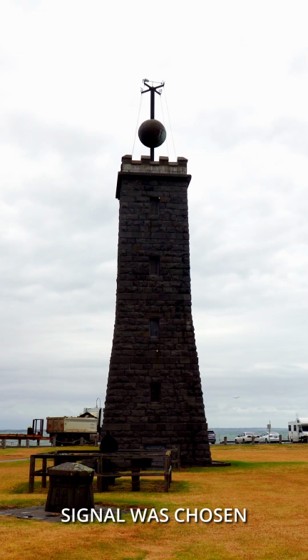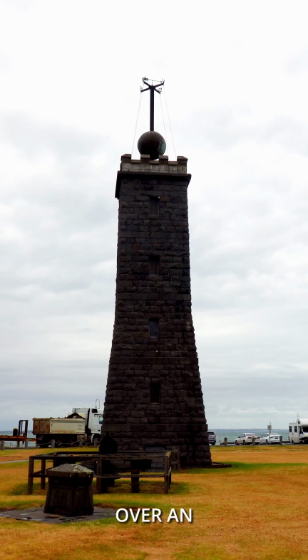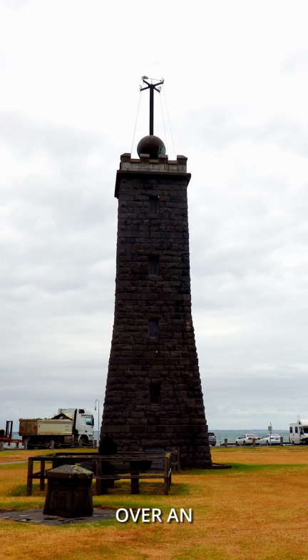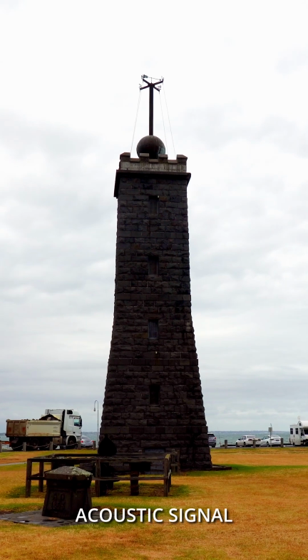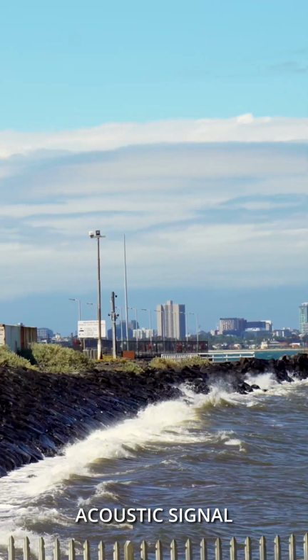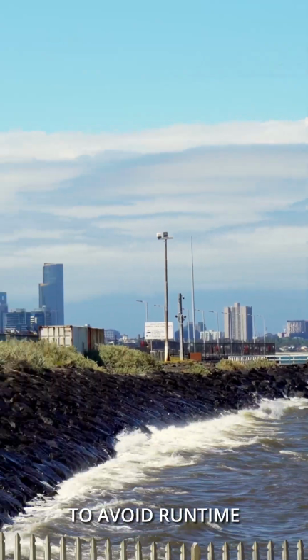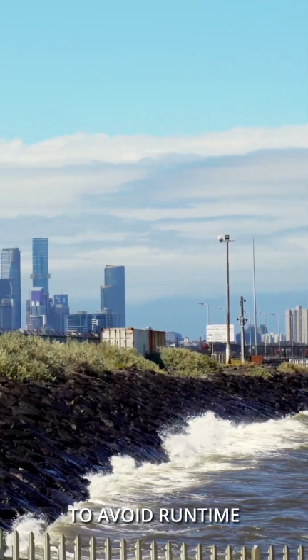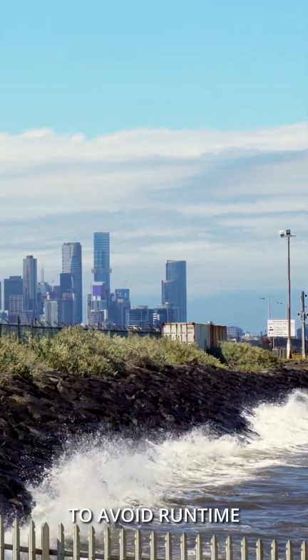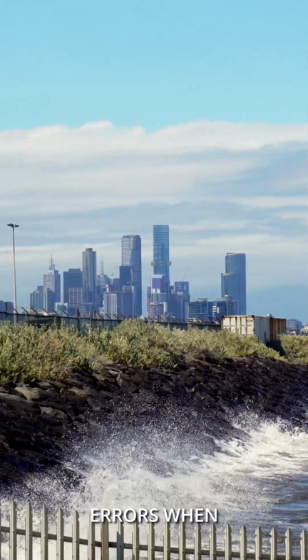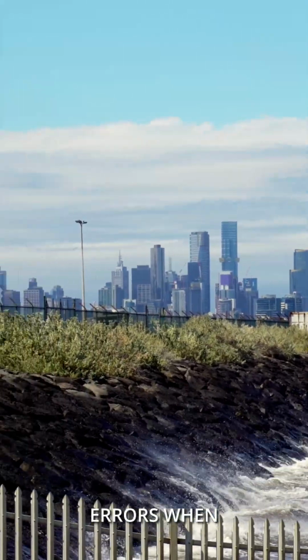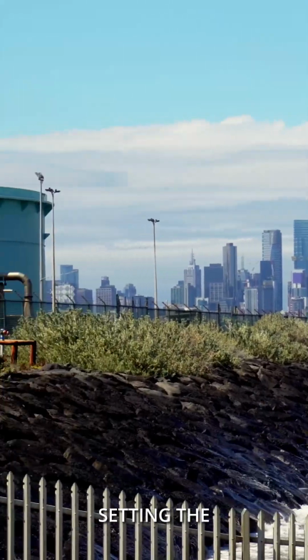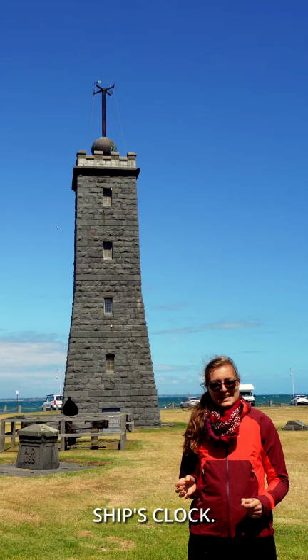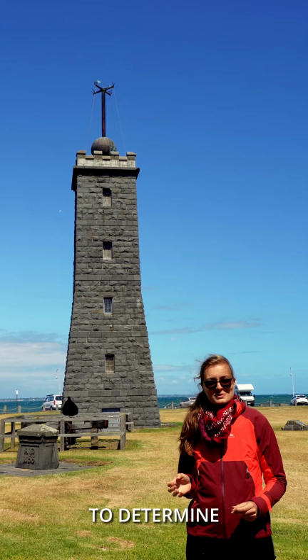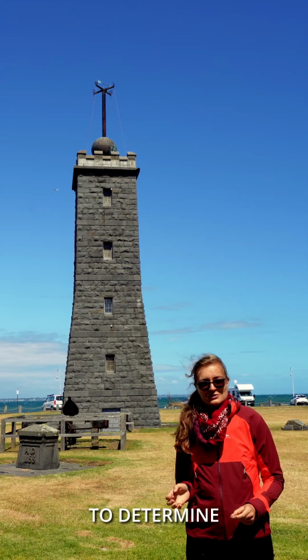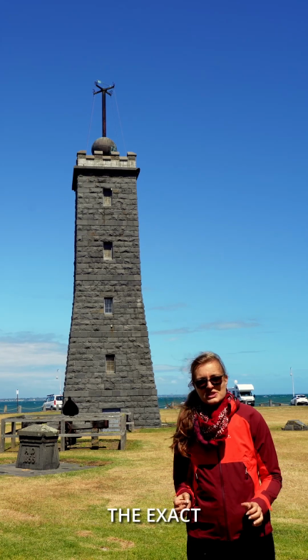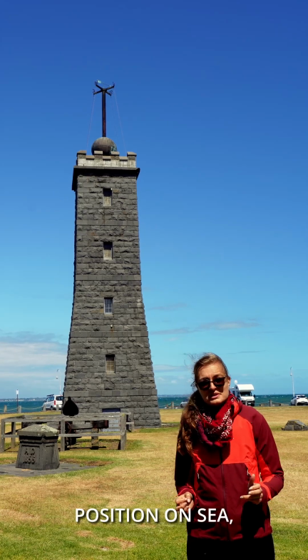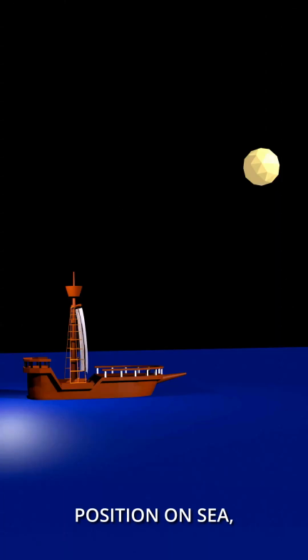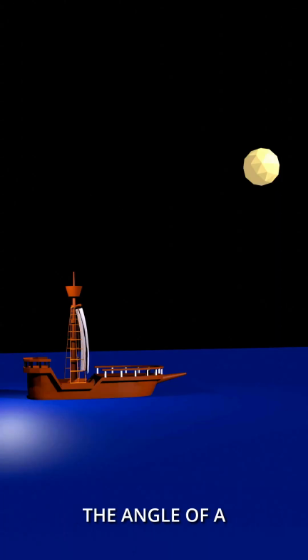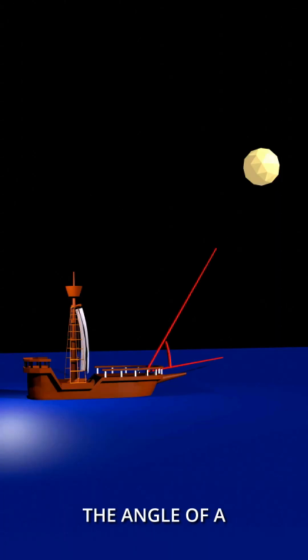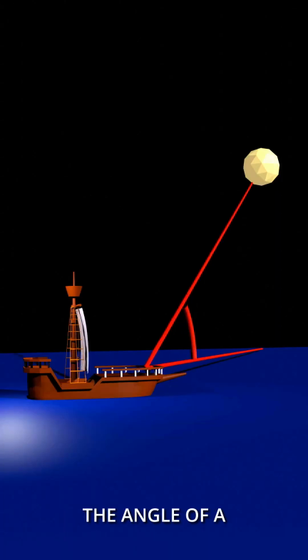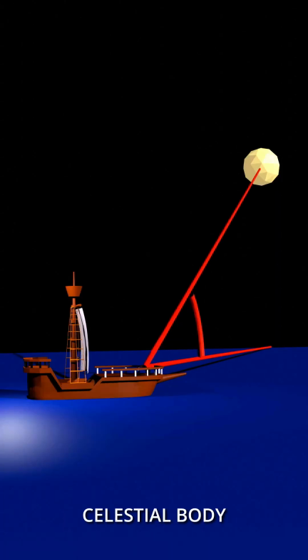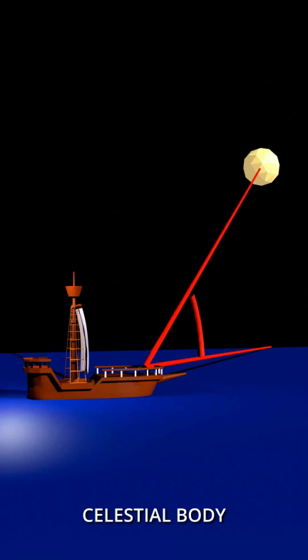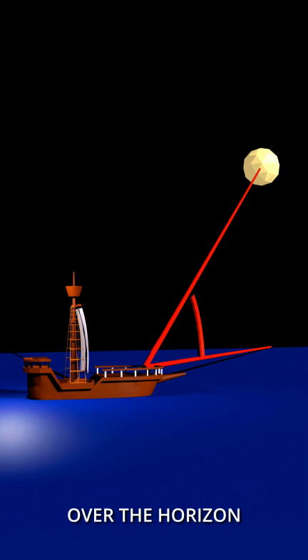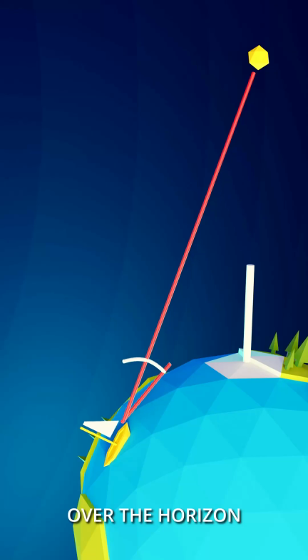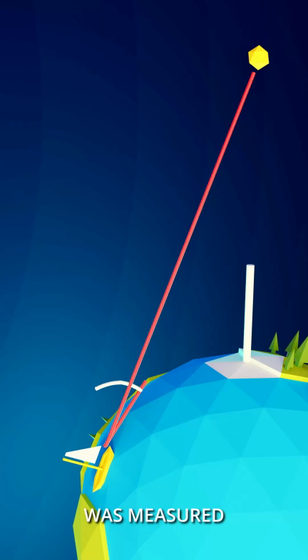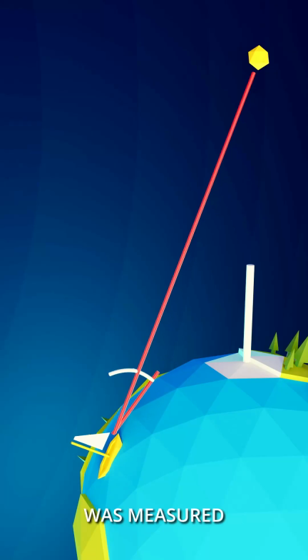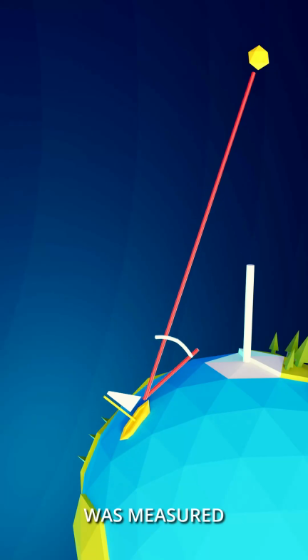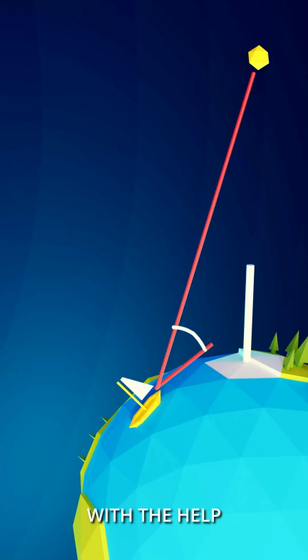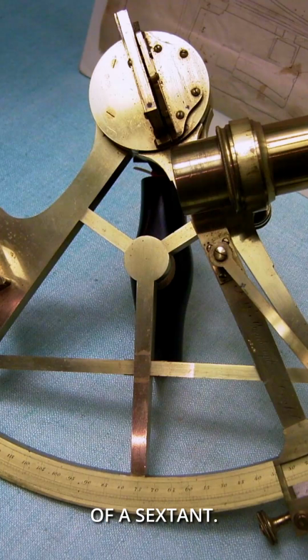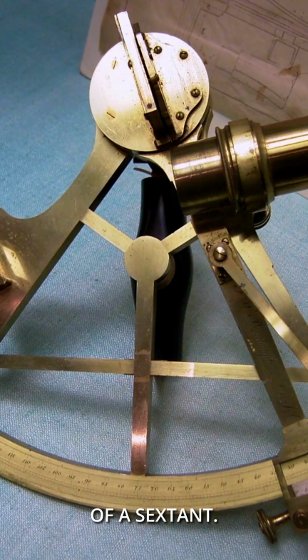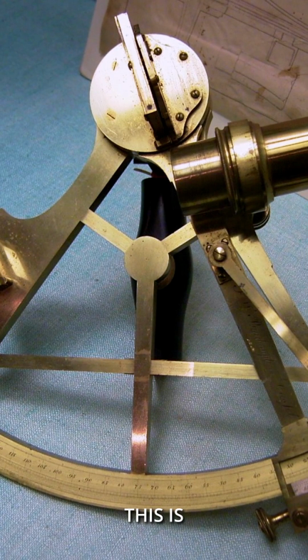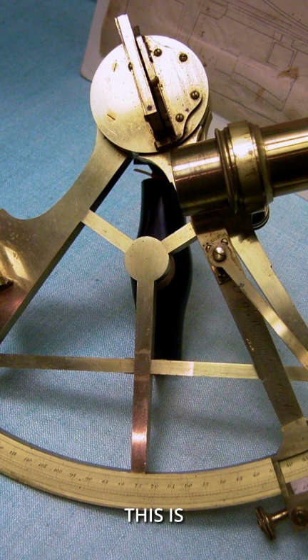An optical signal was chosen over an acoustic signal to avoid runtime errors when setting the ship's clock. To determine the exact position at sea, the angle of a celestial body over the horizon was measured with the help of a sextant.